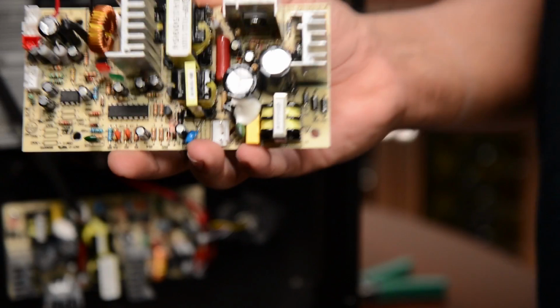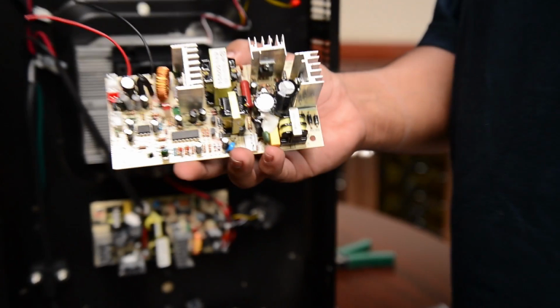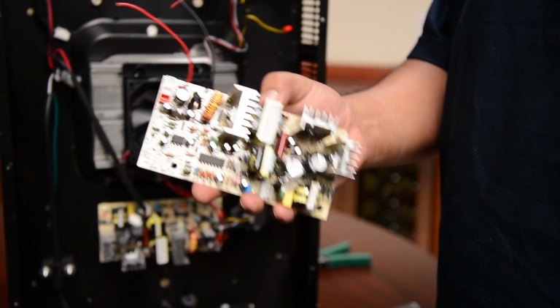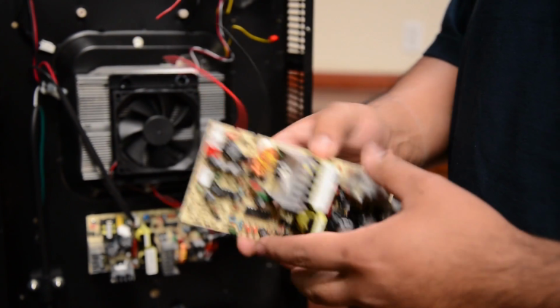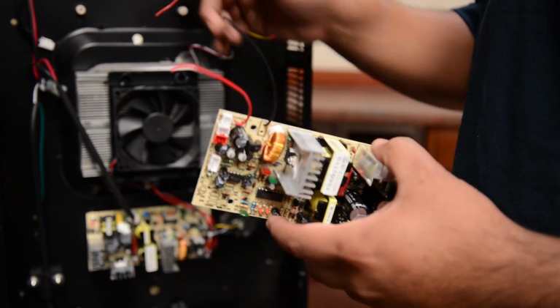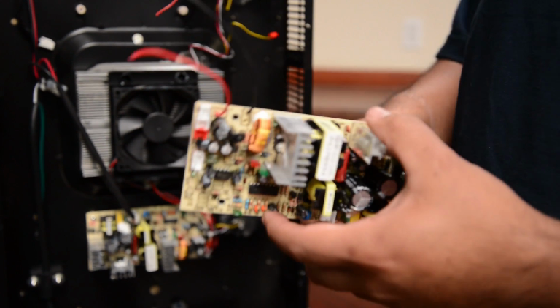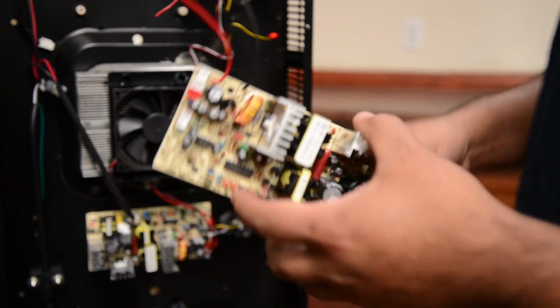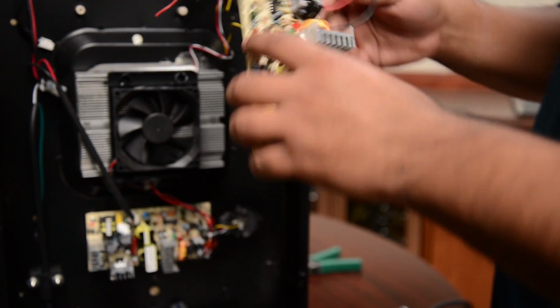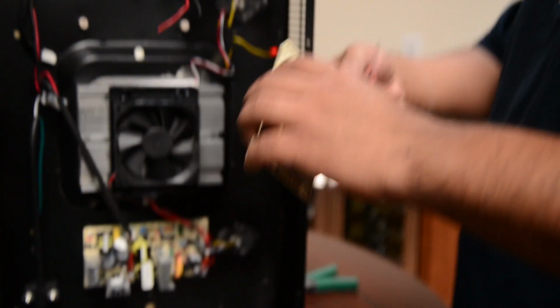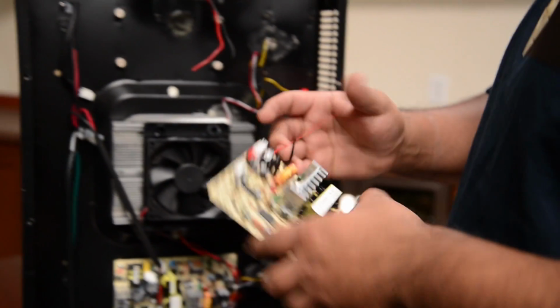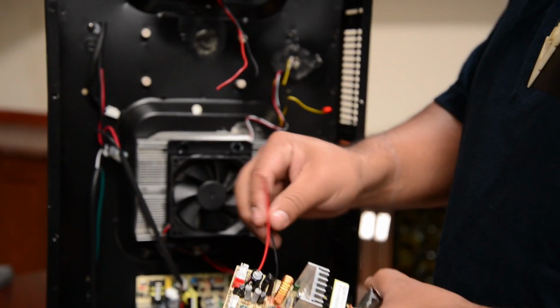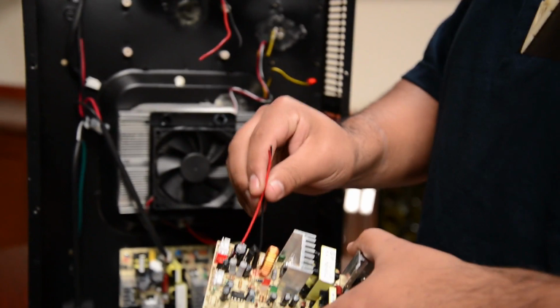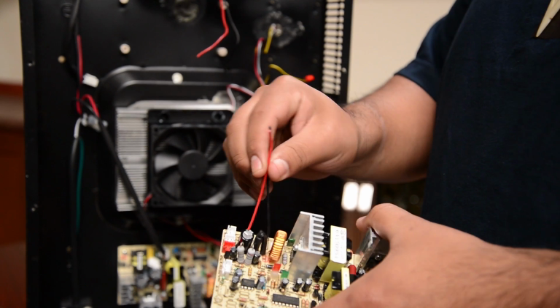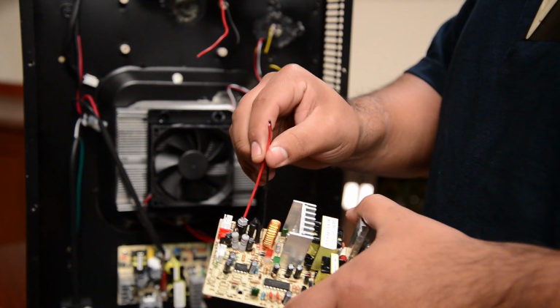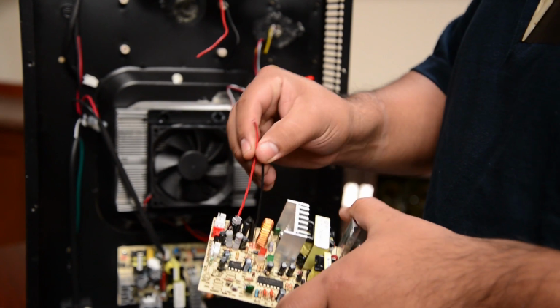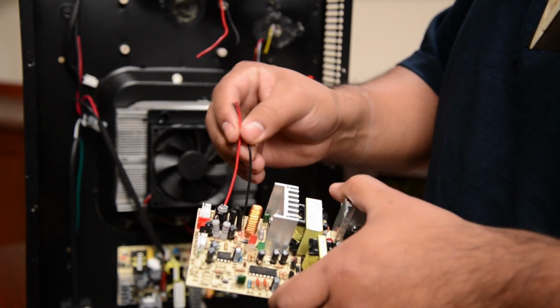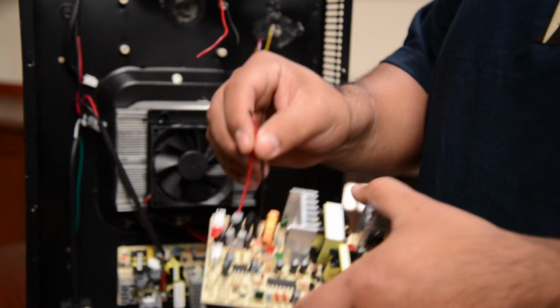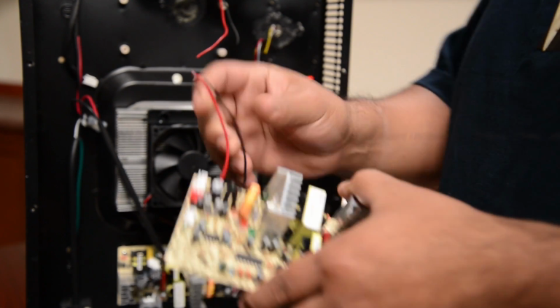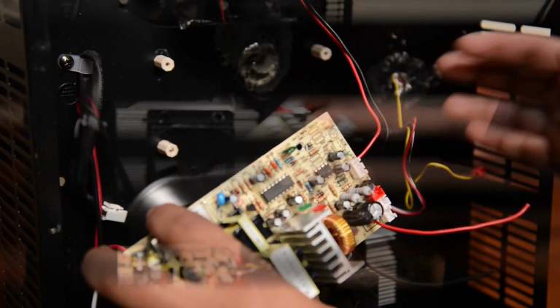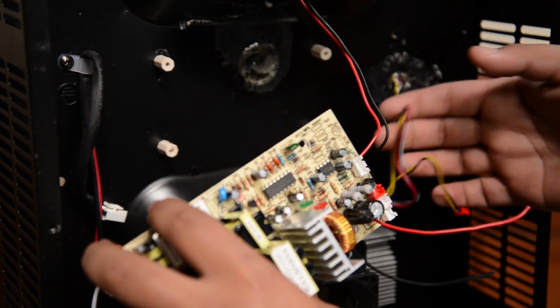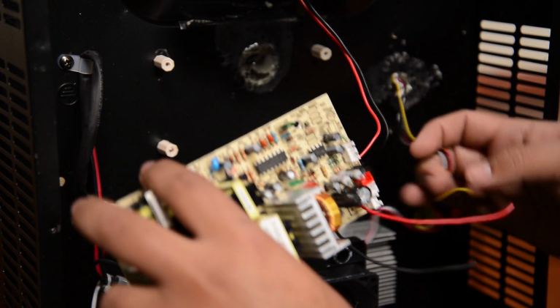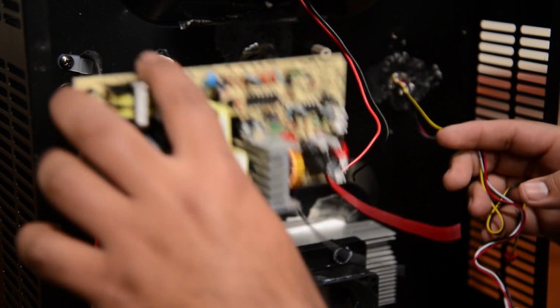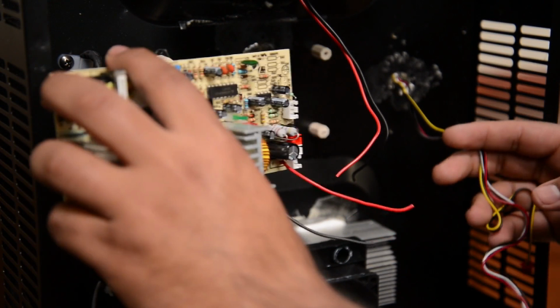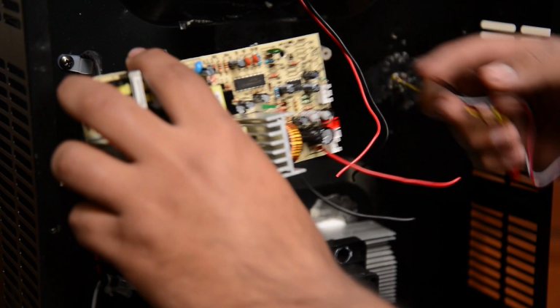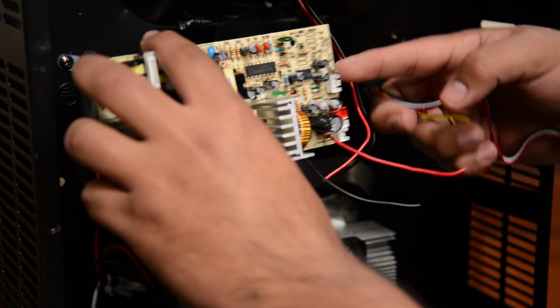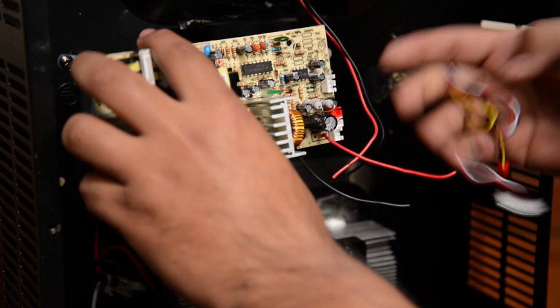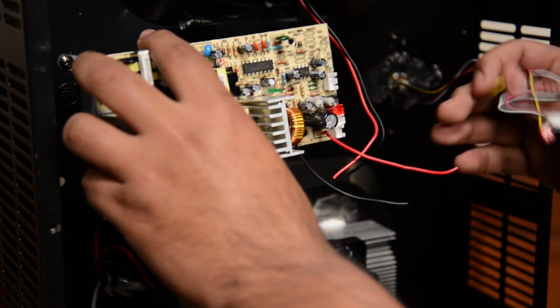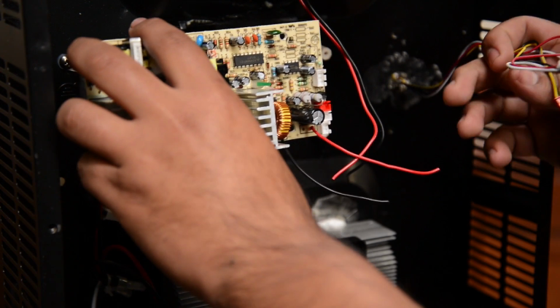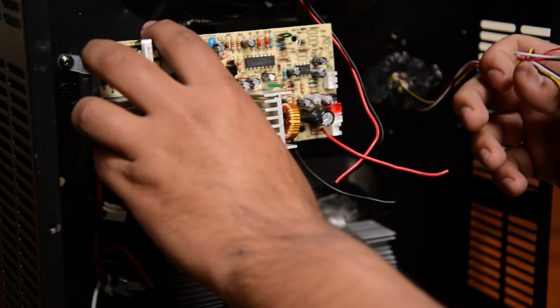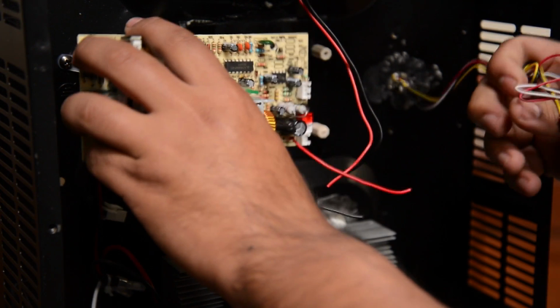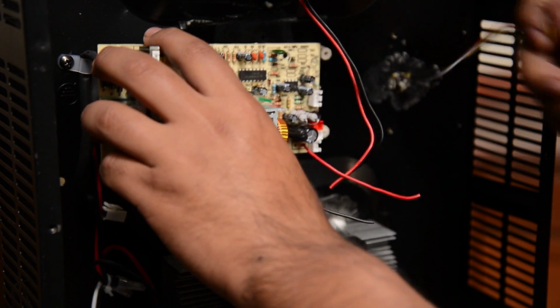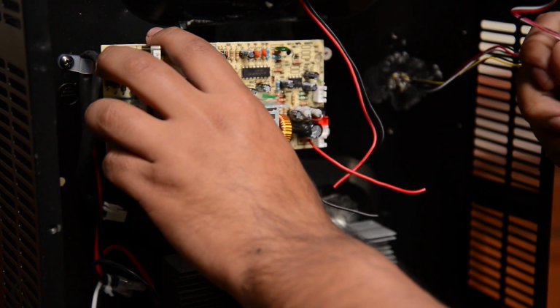Now that we've got the new board, we're going to install it into the original spot. The wires will come connected when the board is ordered. You always want to install the board with the clips on the same side as the wires.